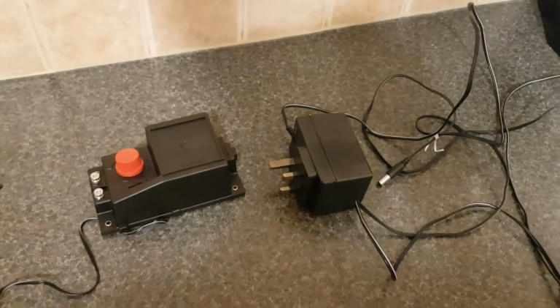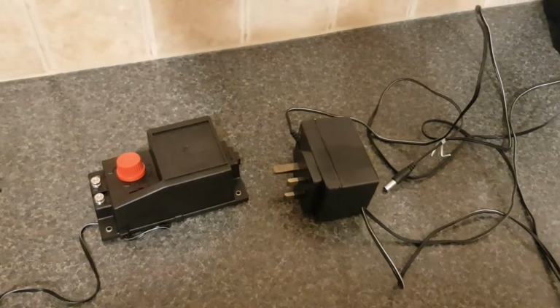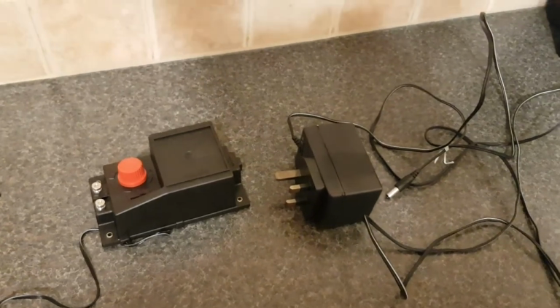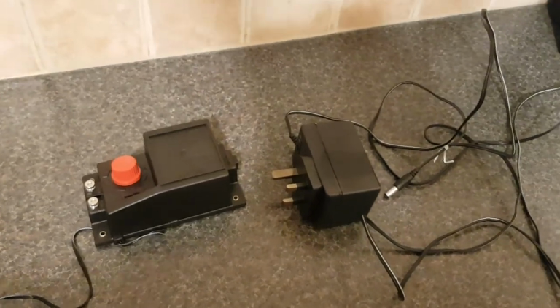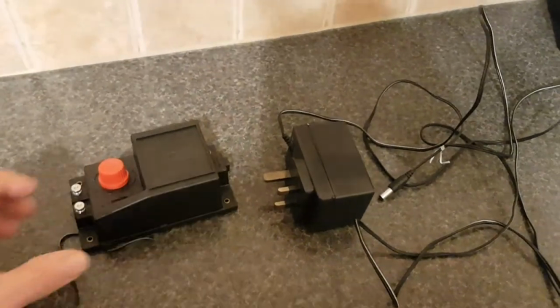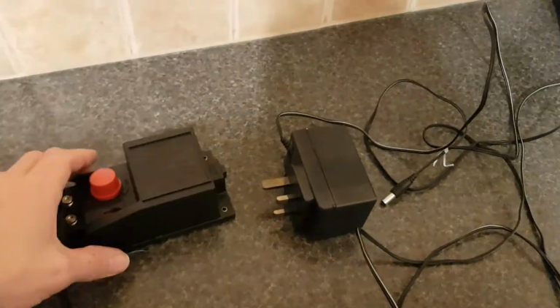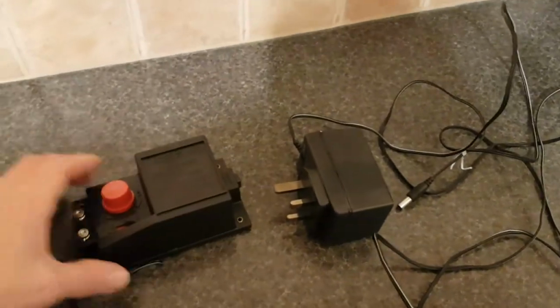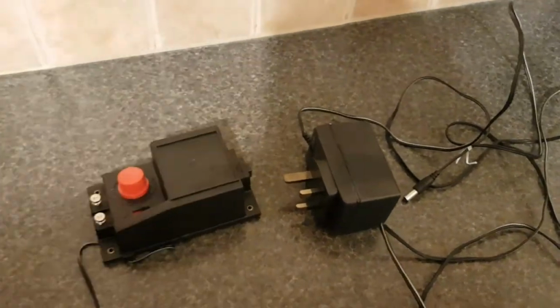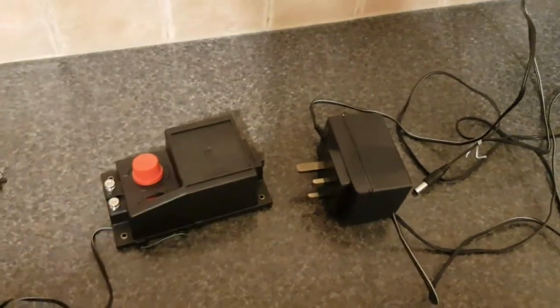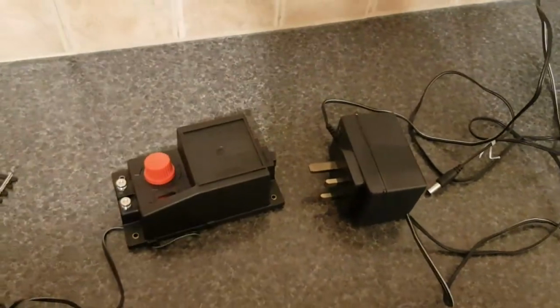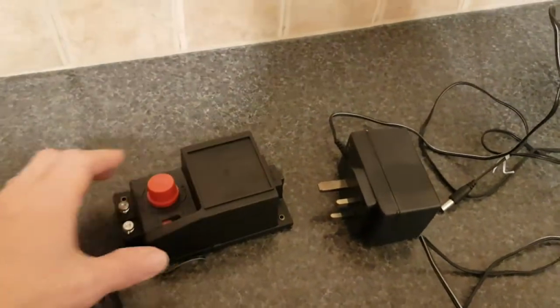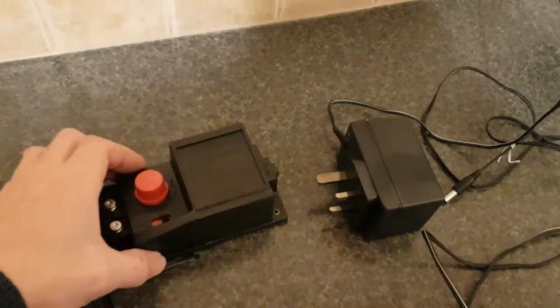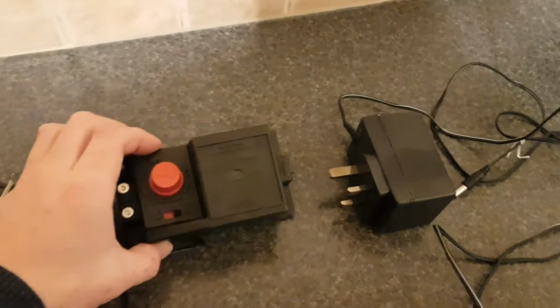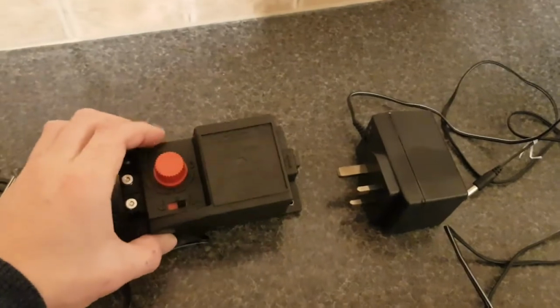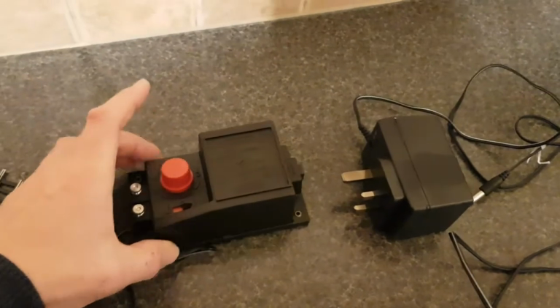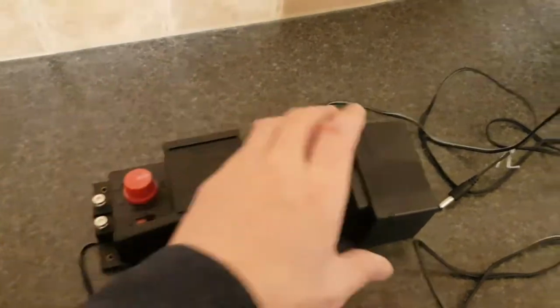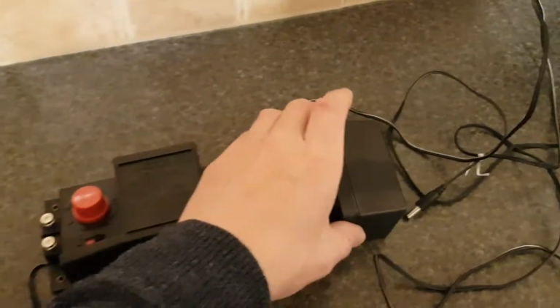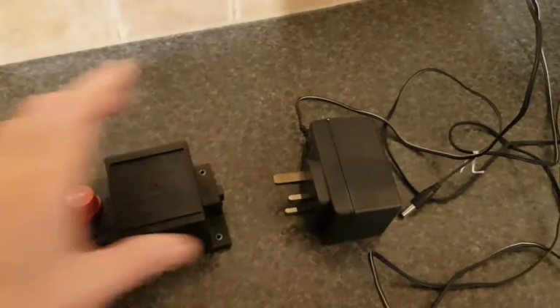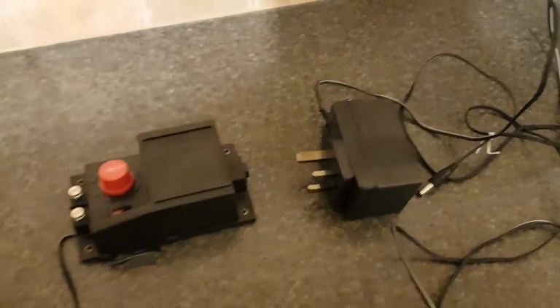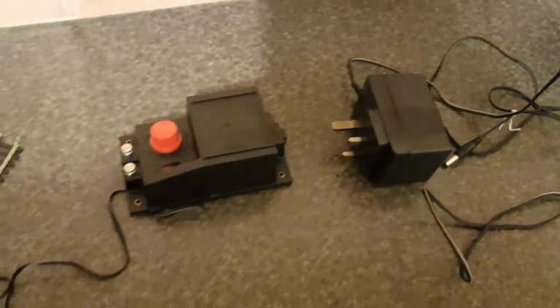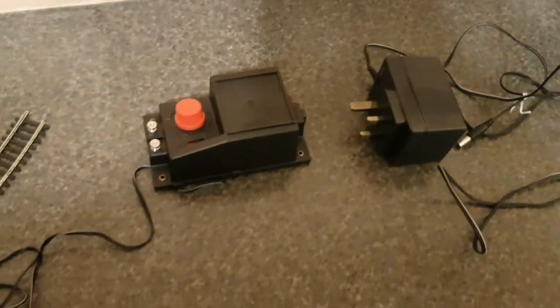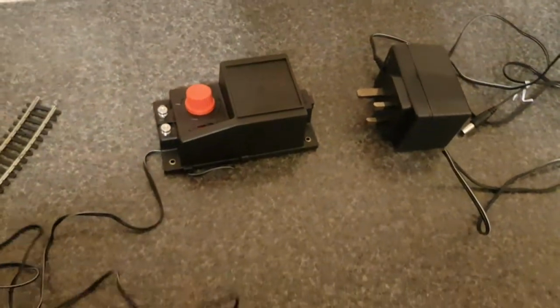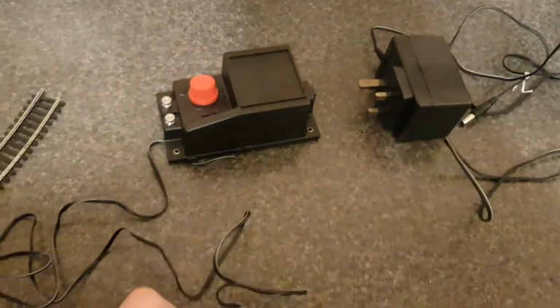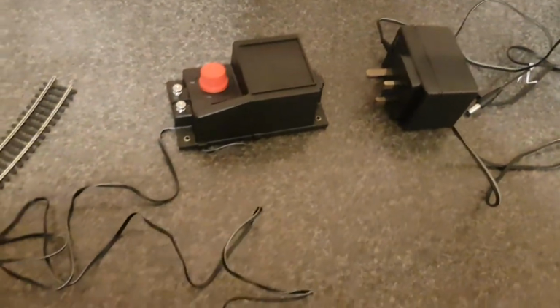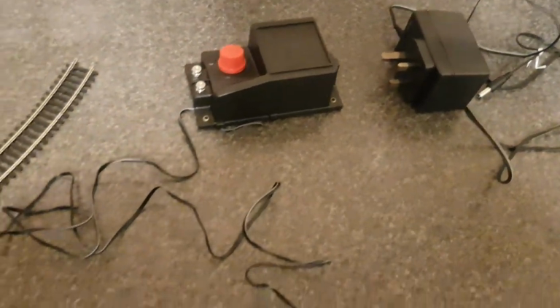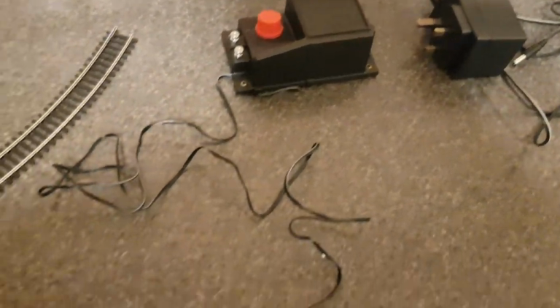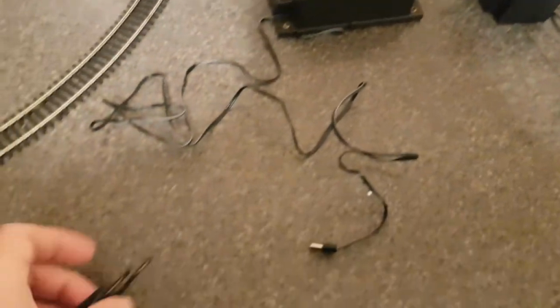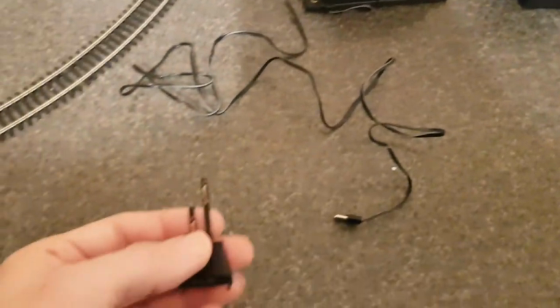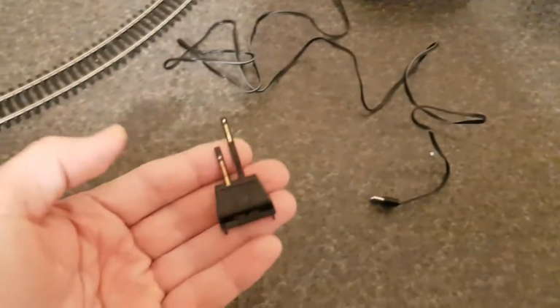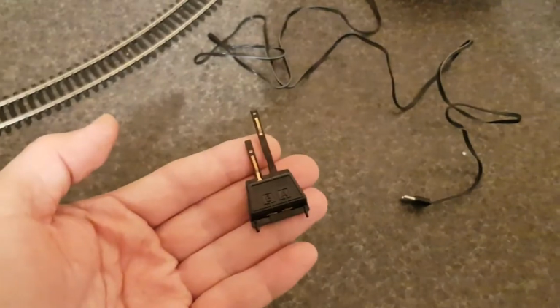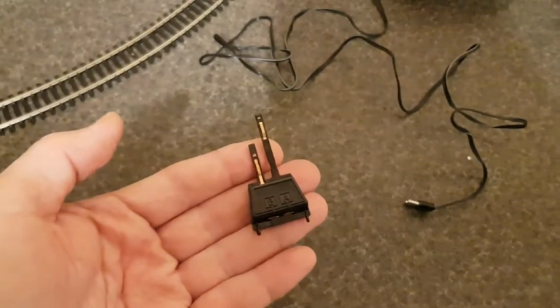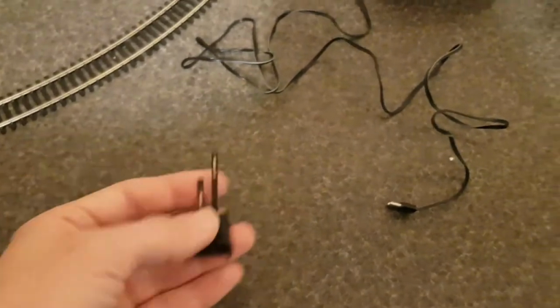Here's a brief instruction video on how to operate a model railway if you have one of these model railway Hornby controllers and one of these power clips.